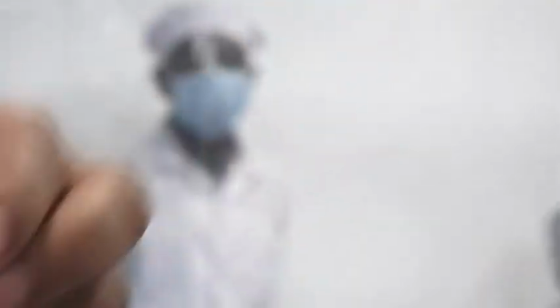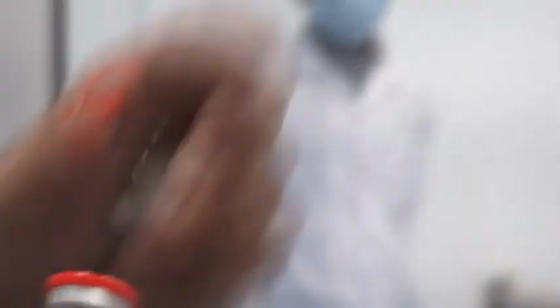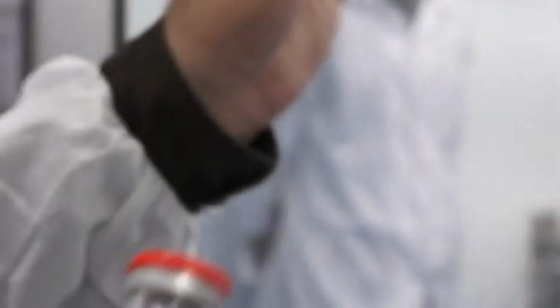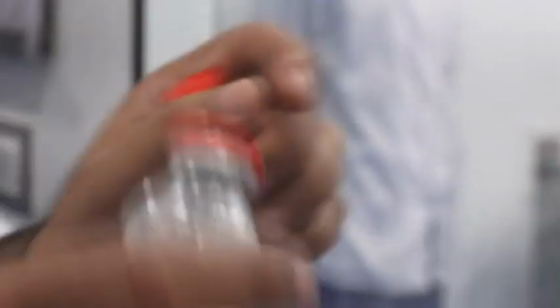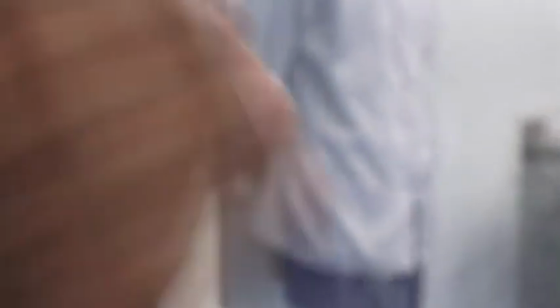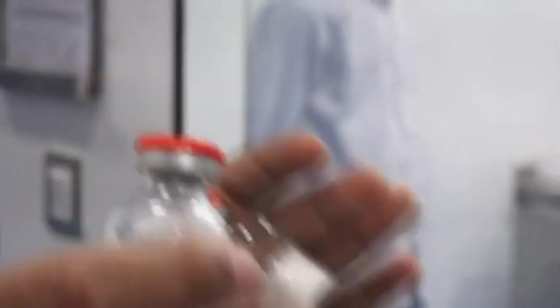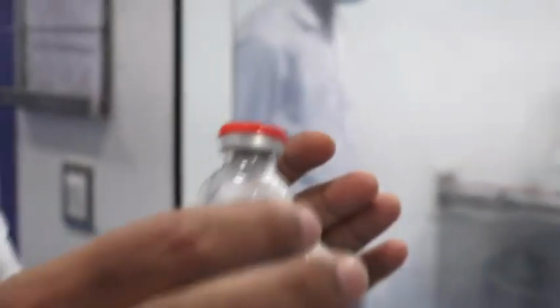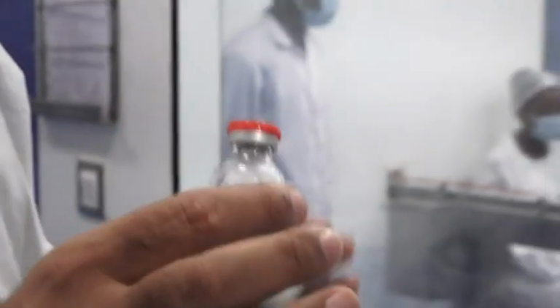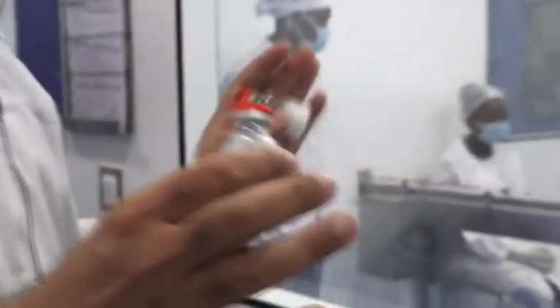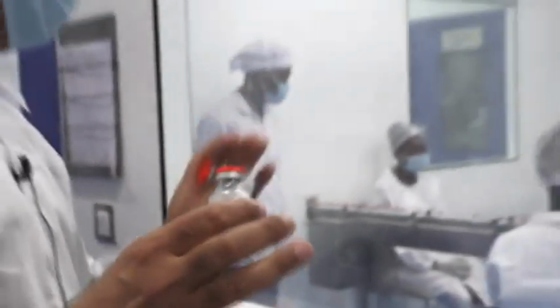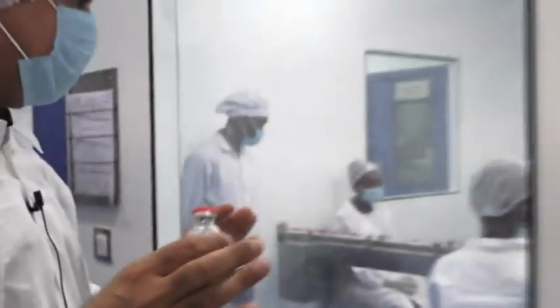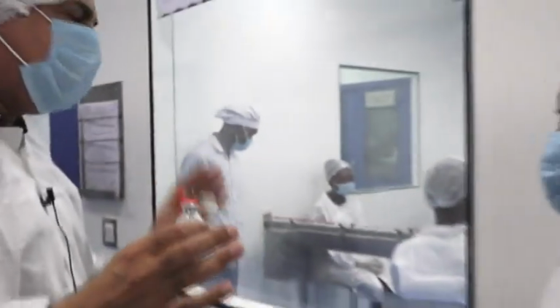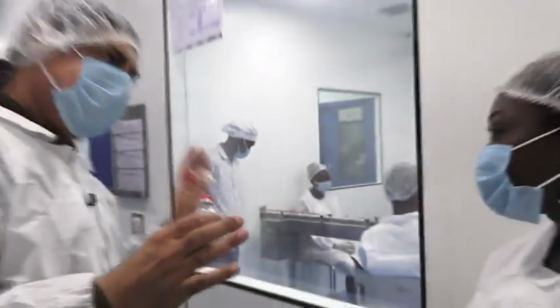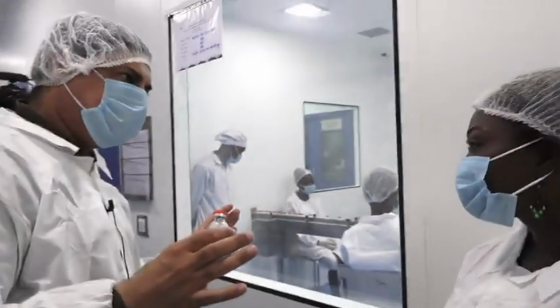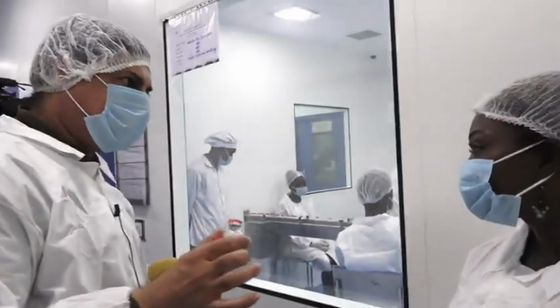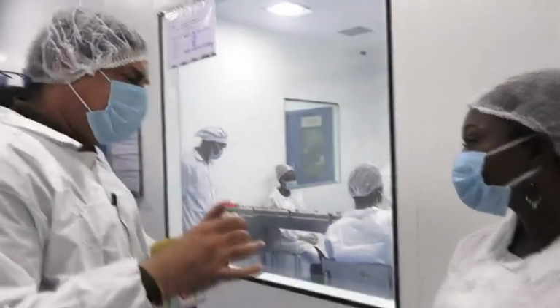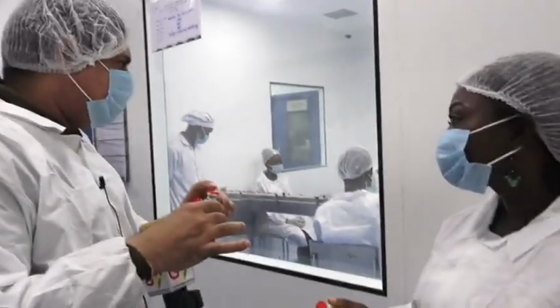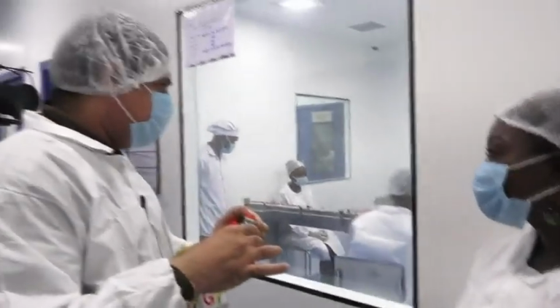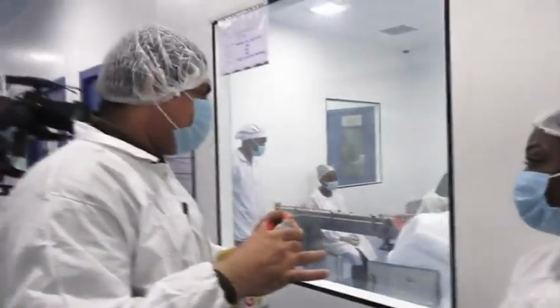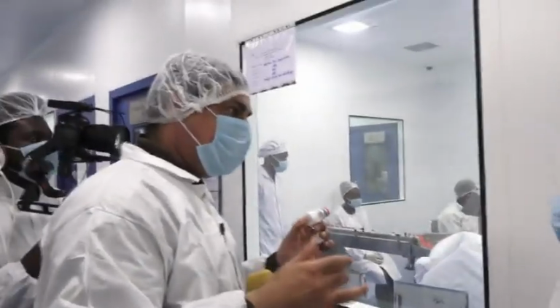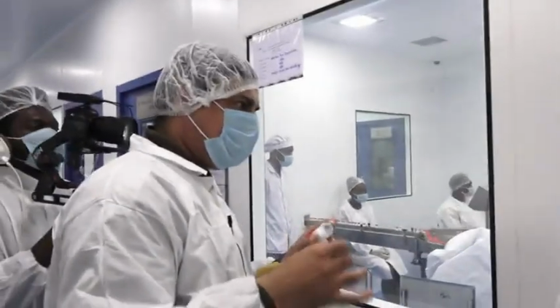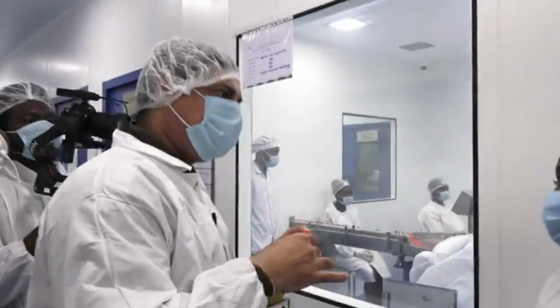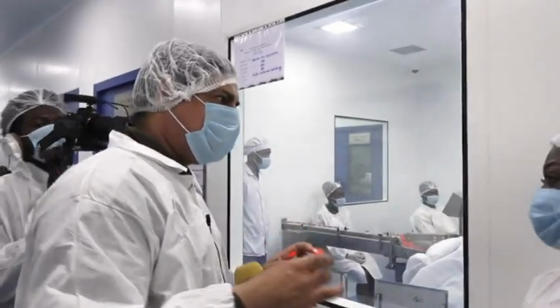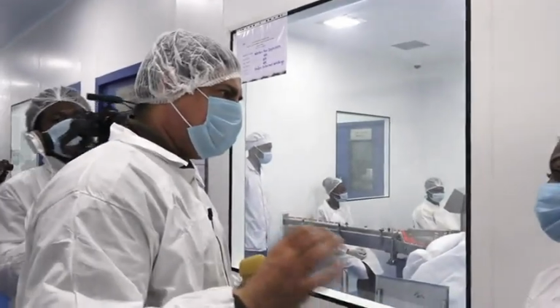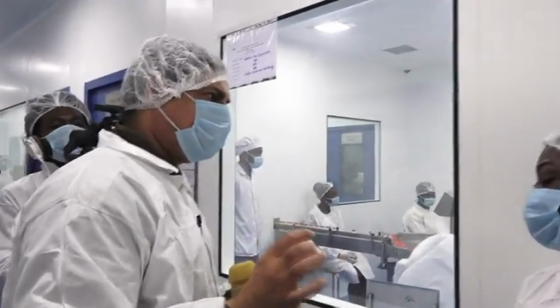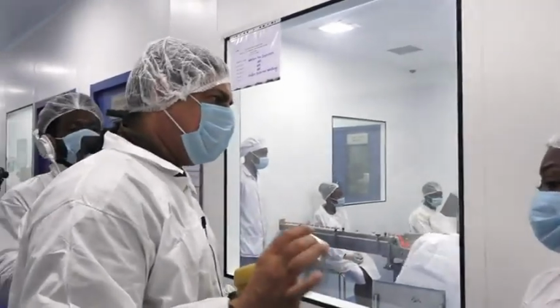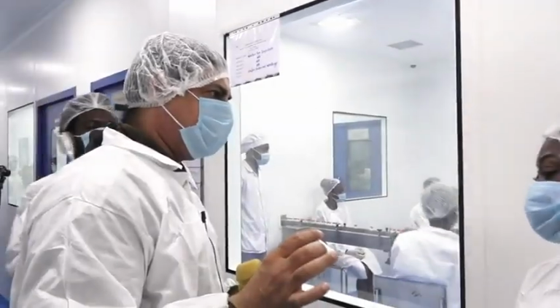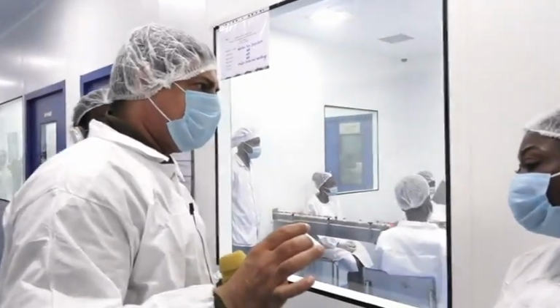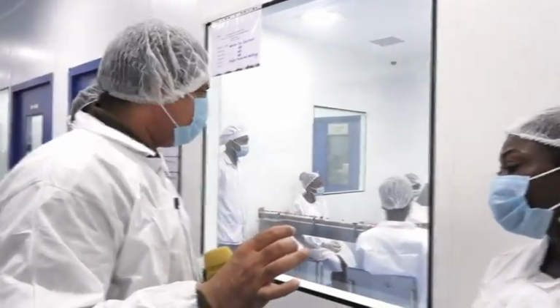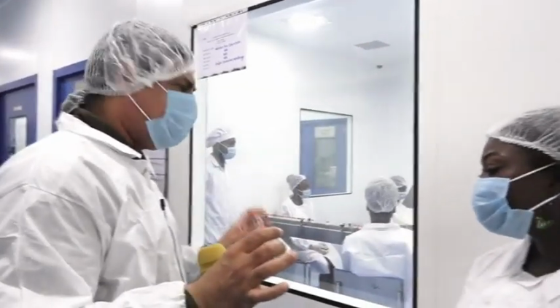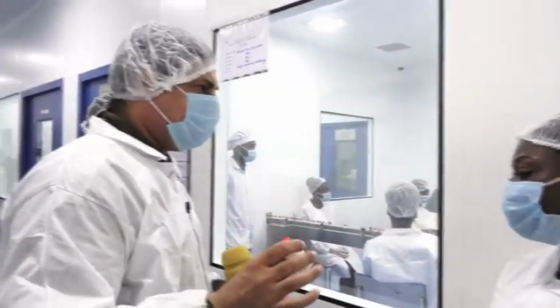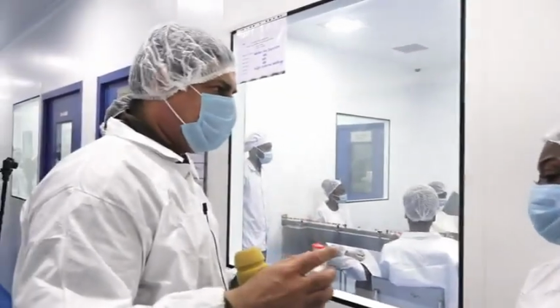This is the technology we are using for anti-snake serums. We are using a technique of lyophilization also in place, and that is very rare. Very few plants have a lyophilizer, but we have one here.